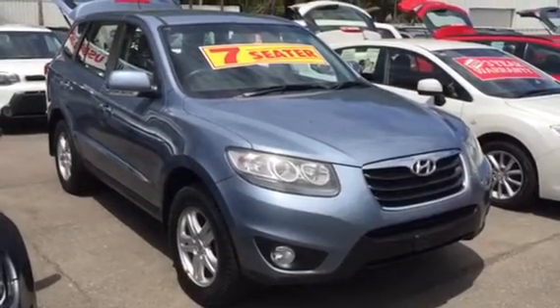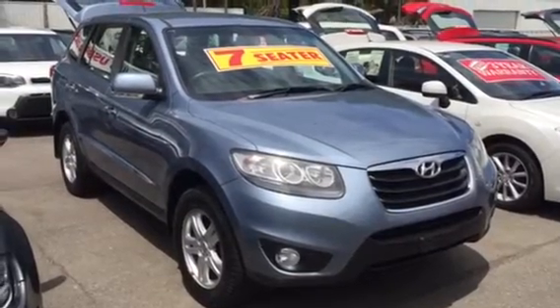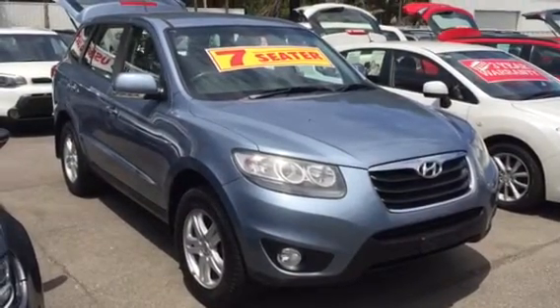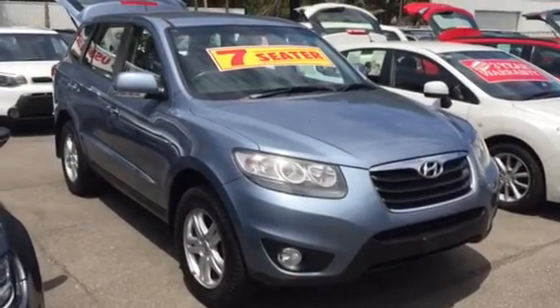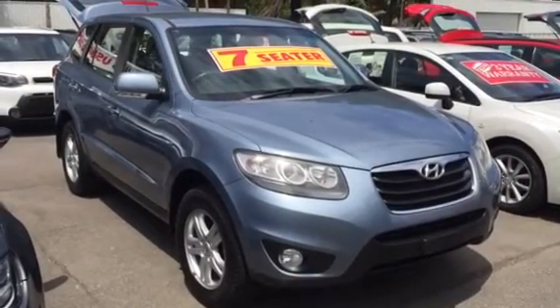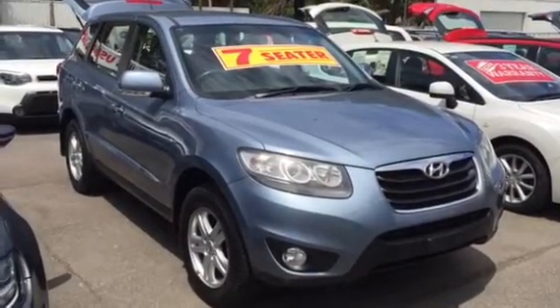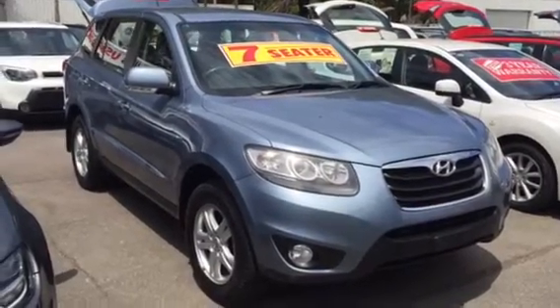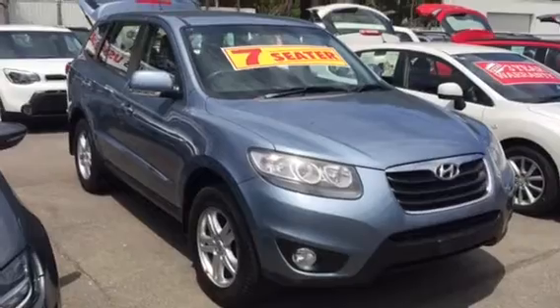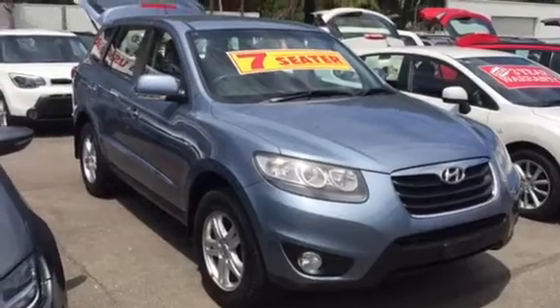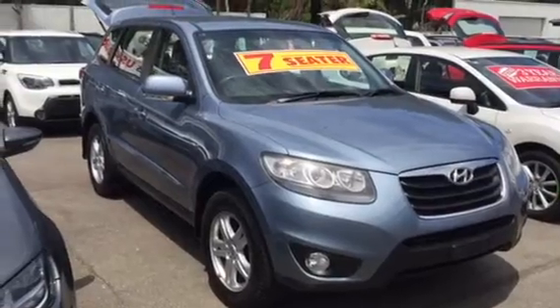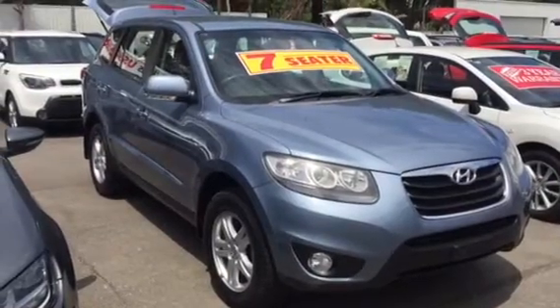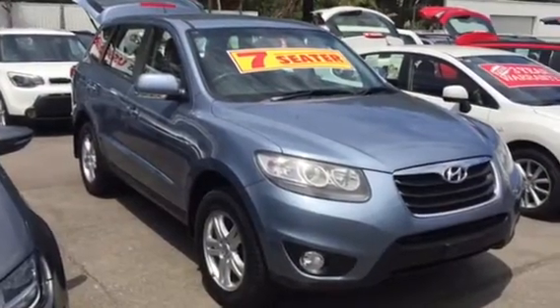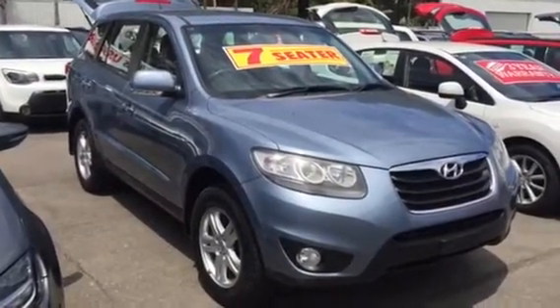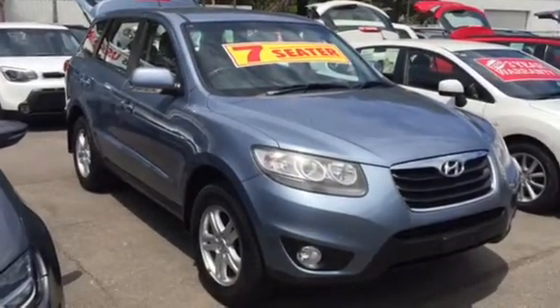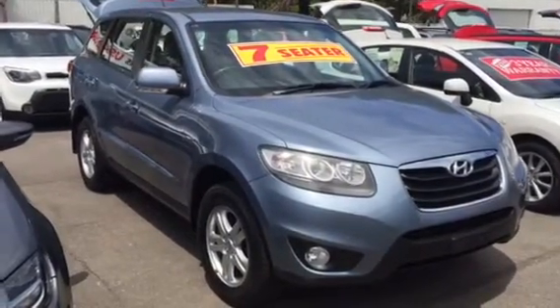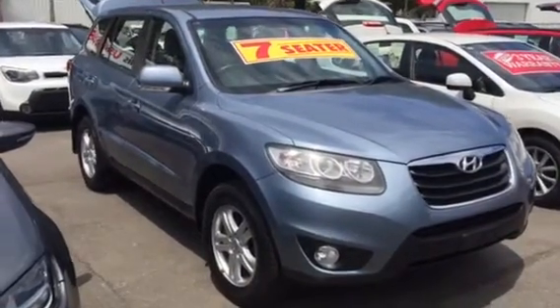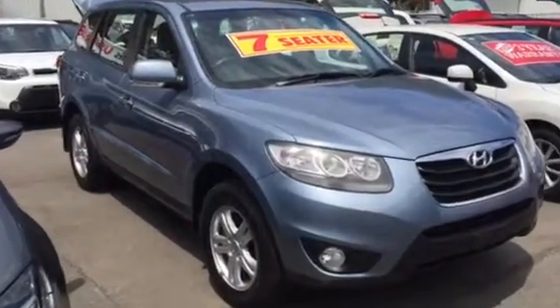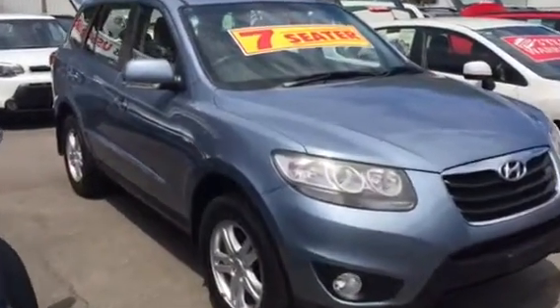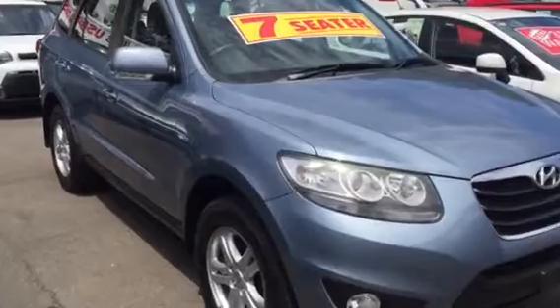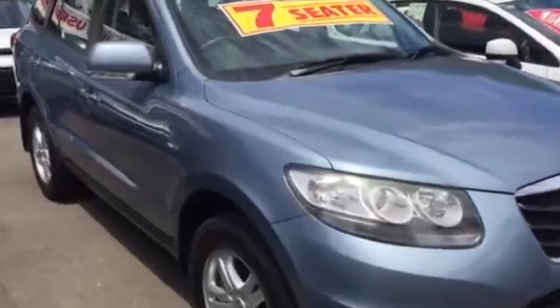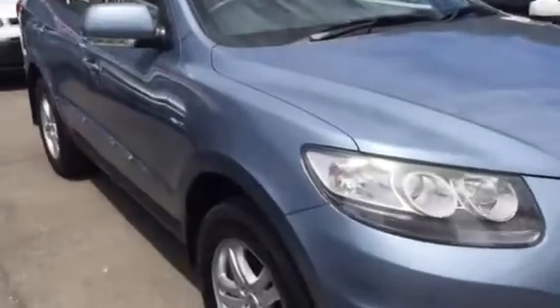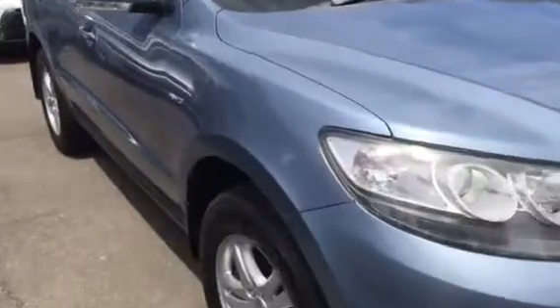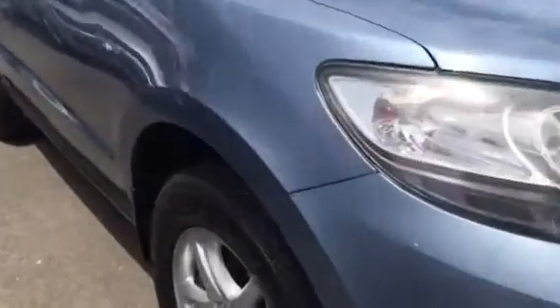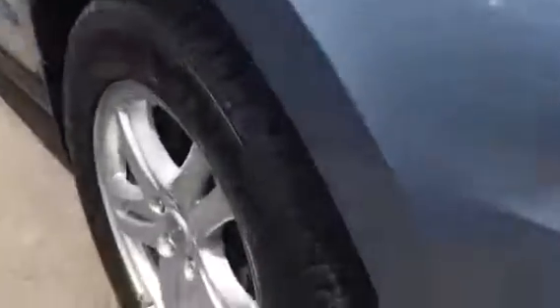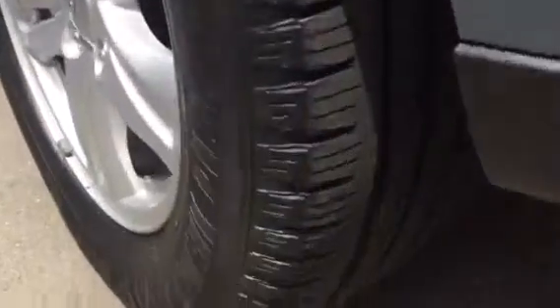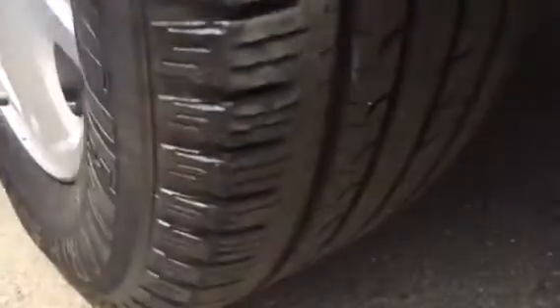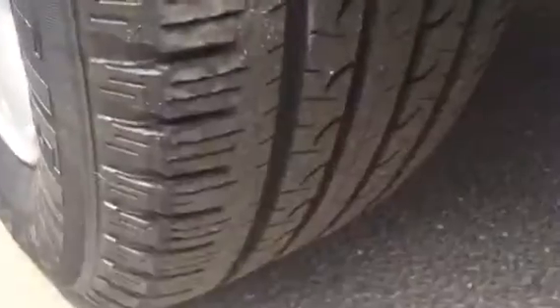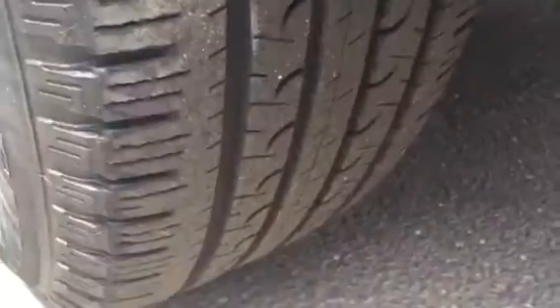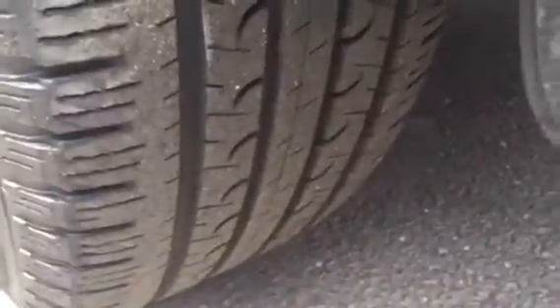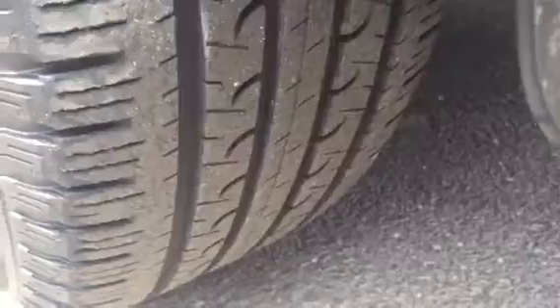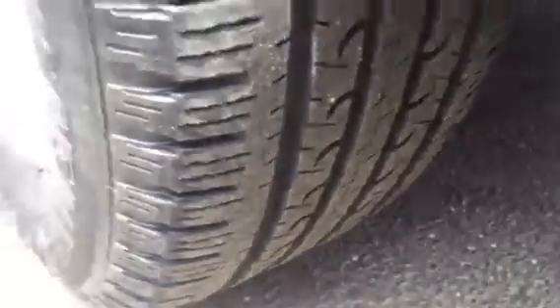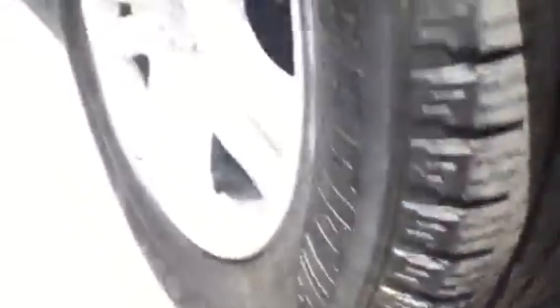Hi Bianco, Scott here from Wayne Fuller's Kia. Here's a quick video on that 2010 Hyundai Santa Fe. We'll just send you through the details. I'll just show you down these front tyres — it's got four new tyres all the way around.